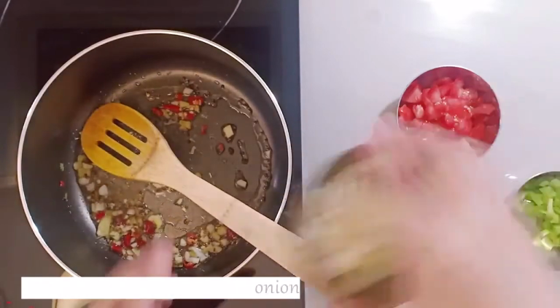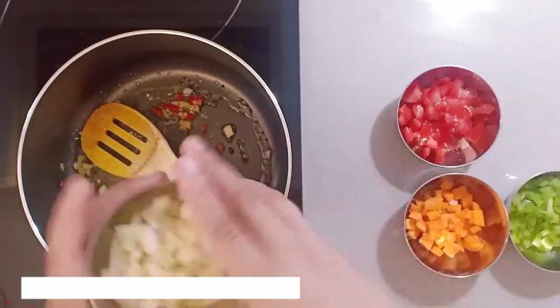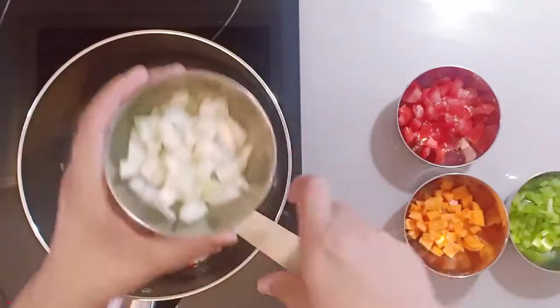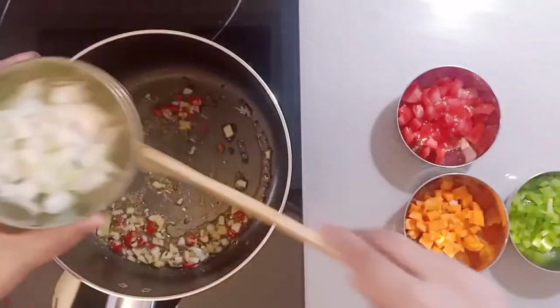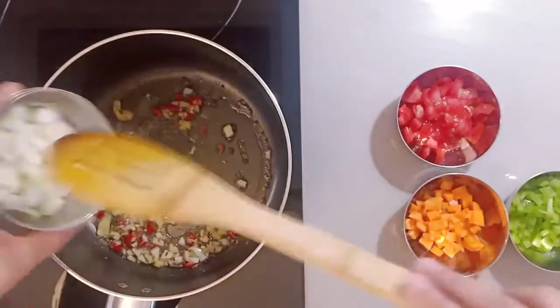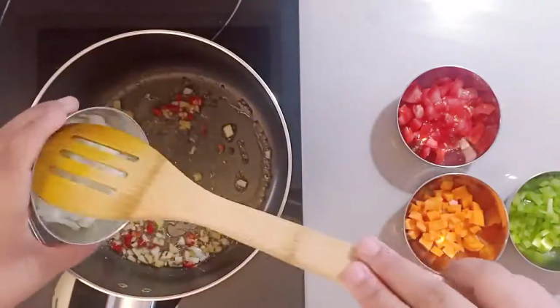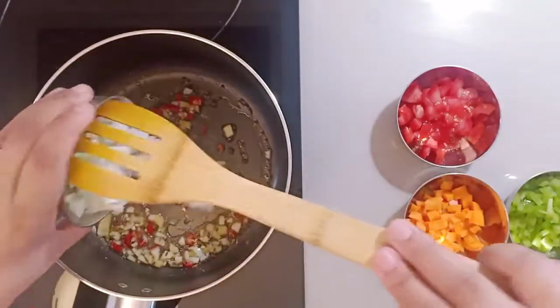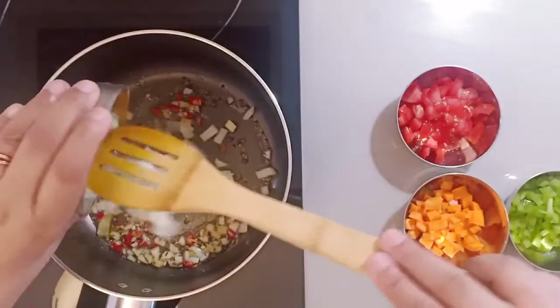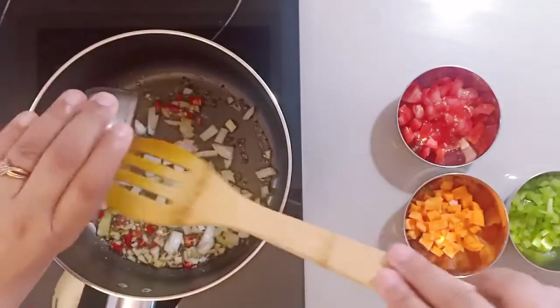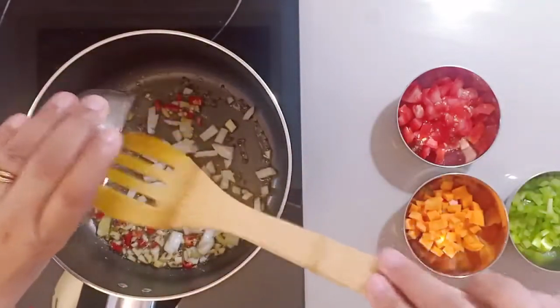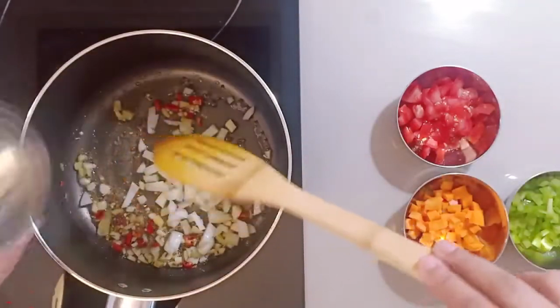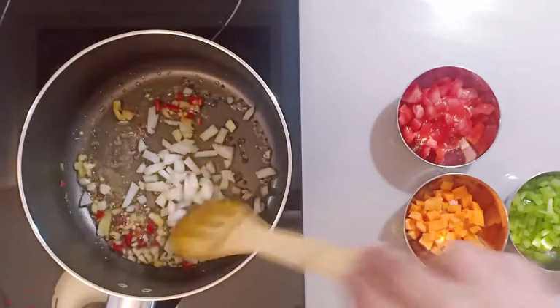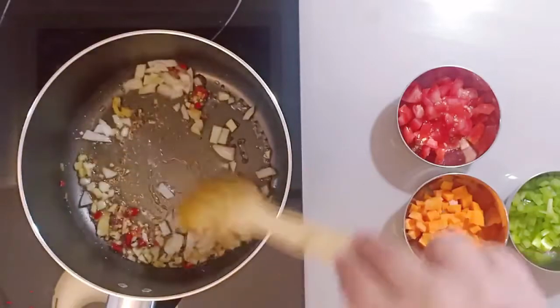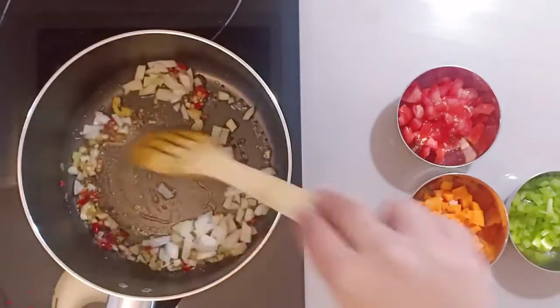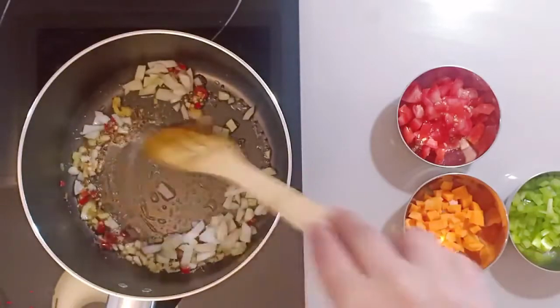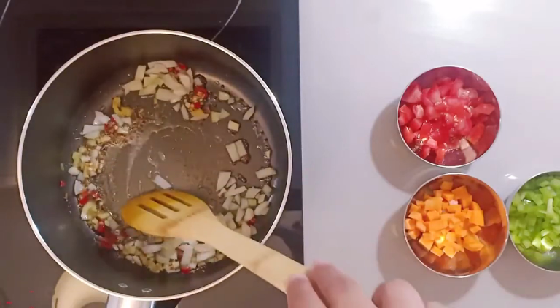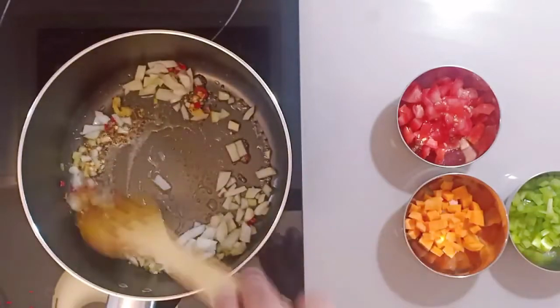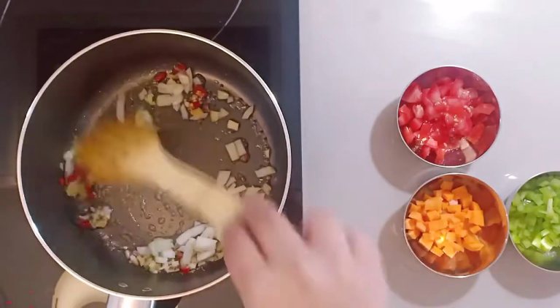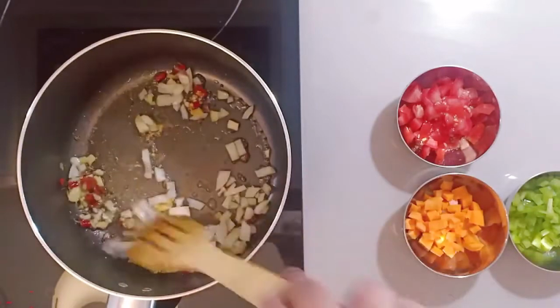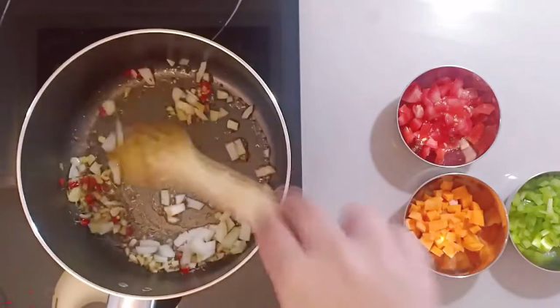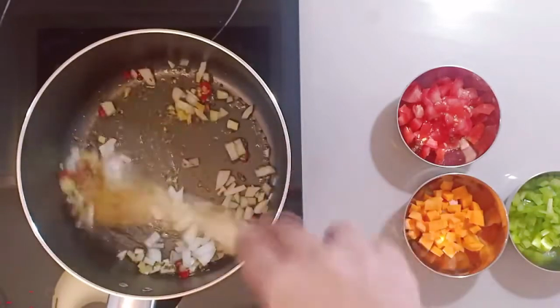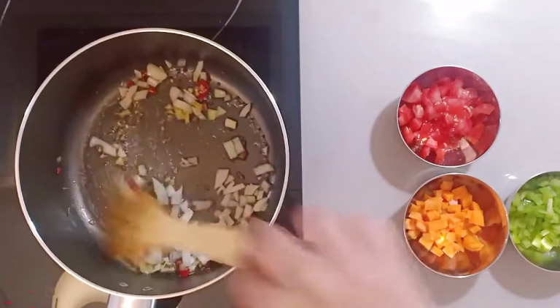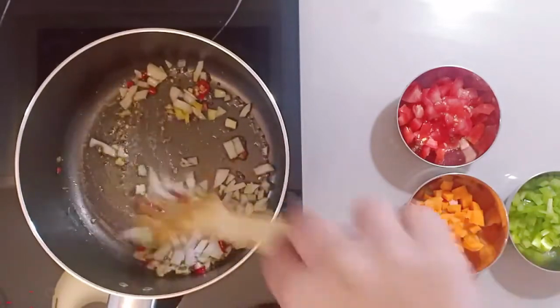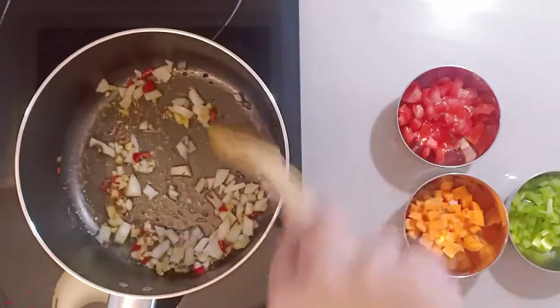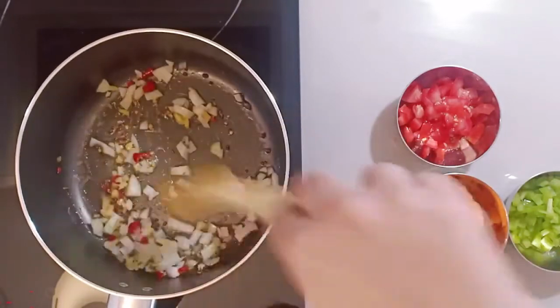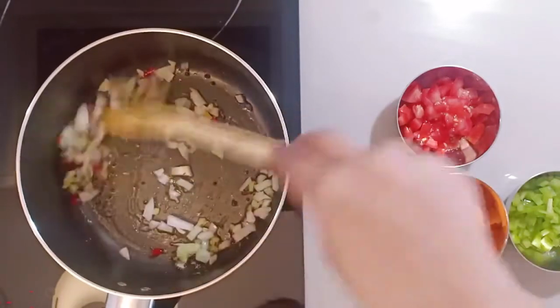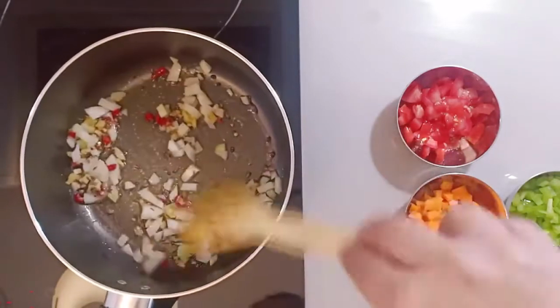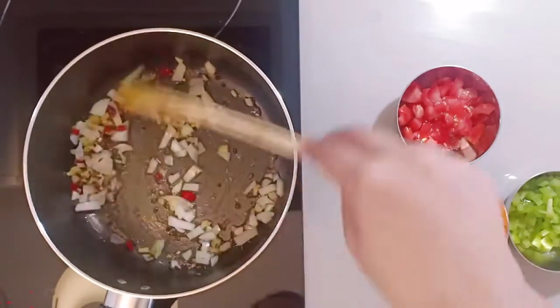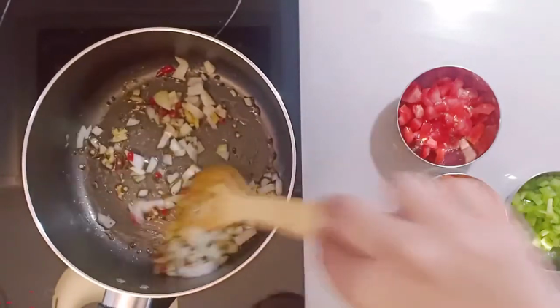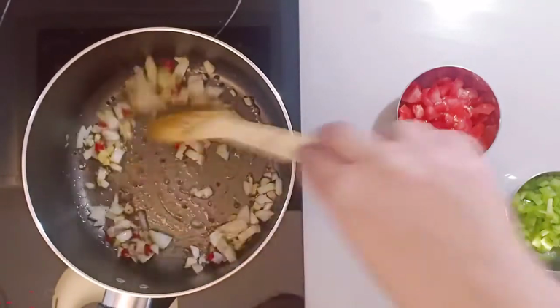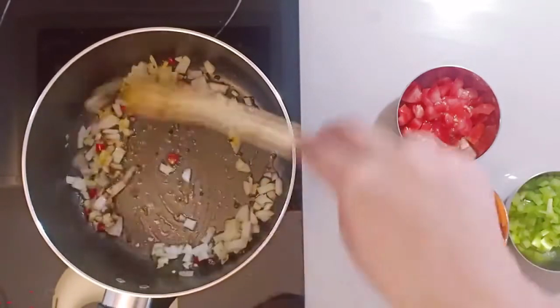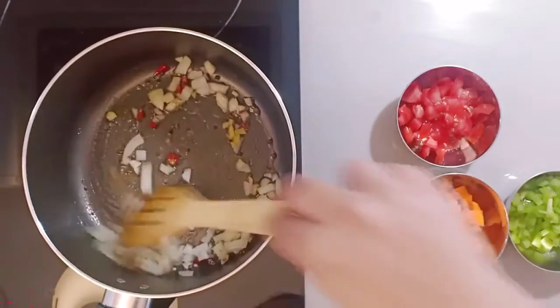Now we will add onions and cook them for 2-3 minutes. Then we will add the rest of the vegetables.